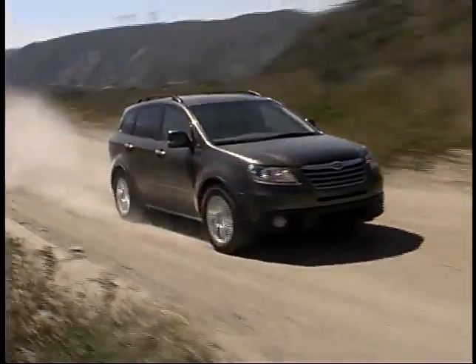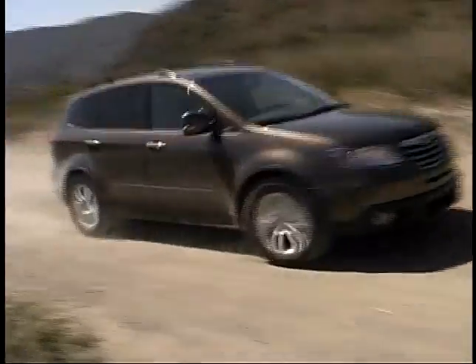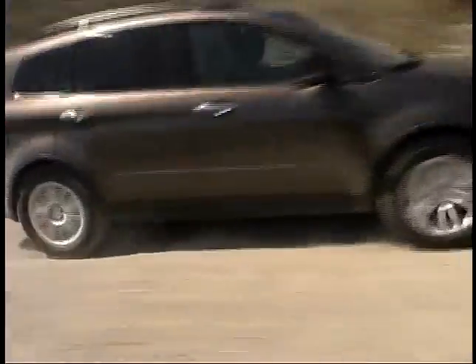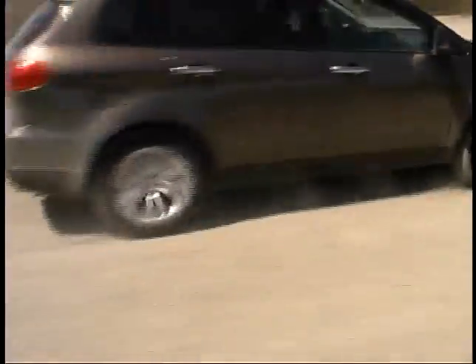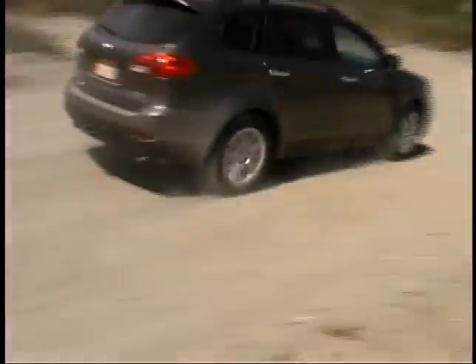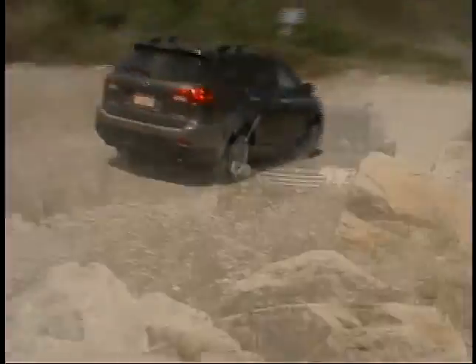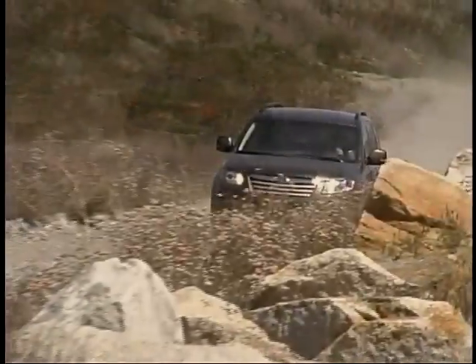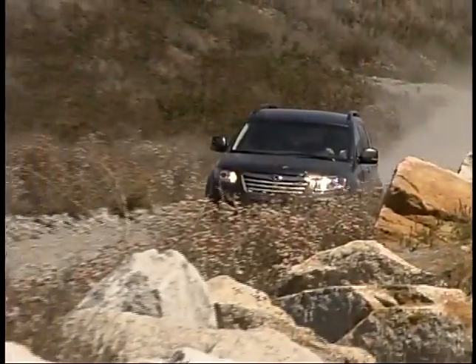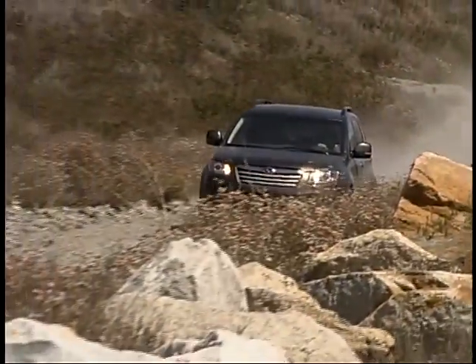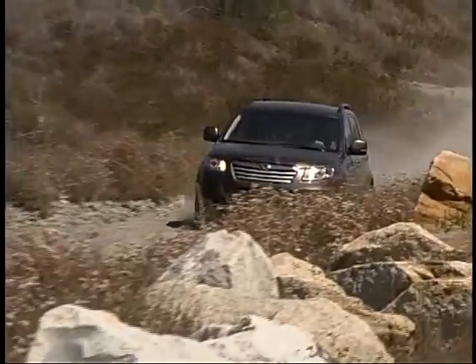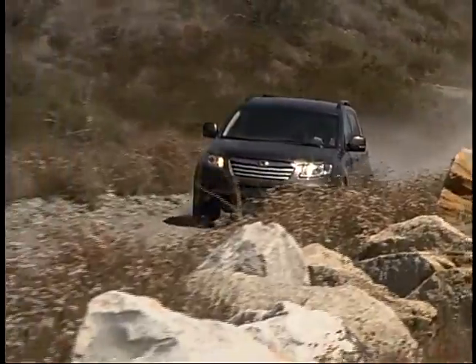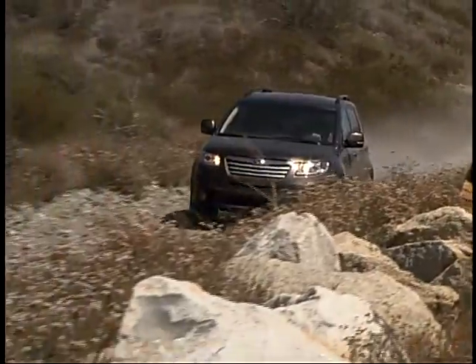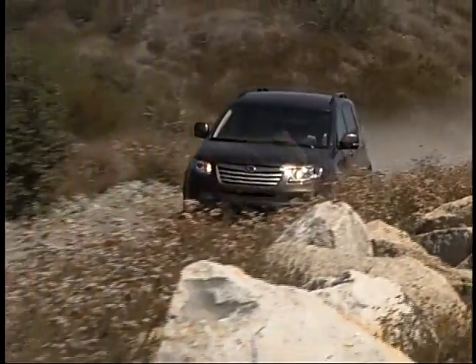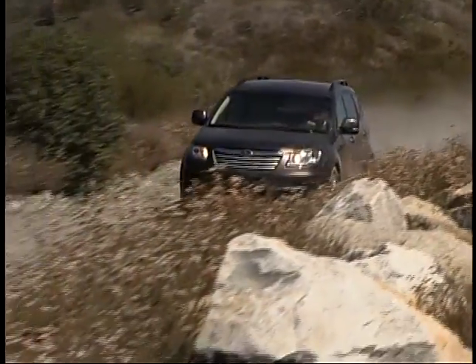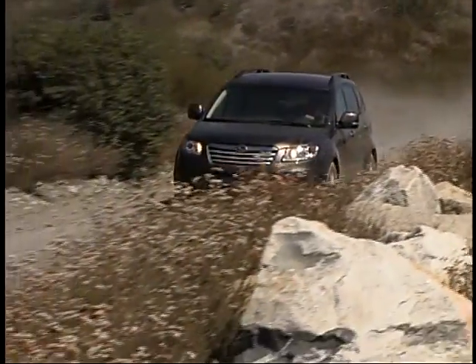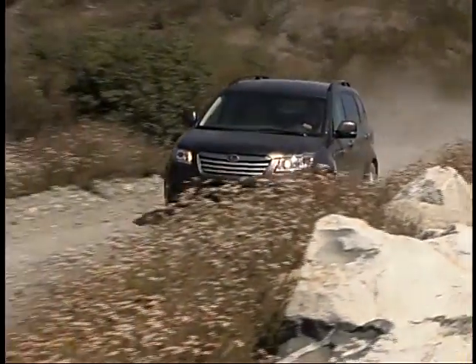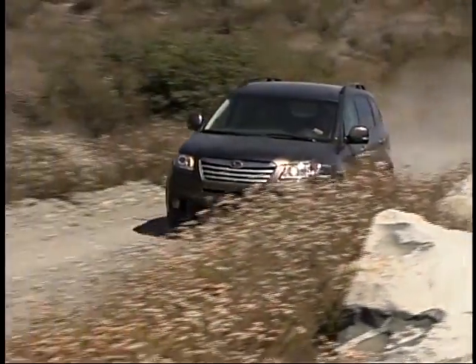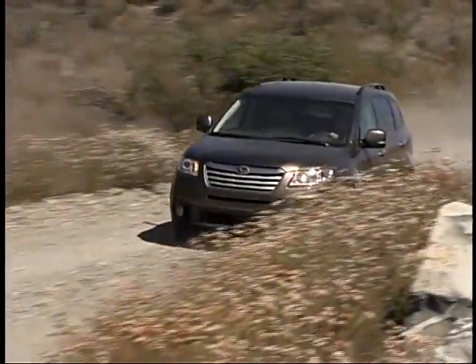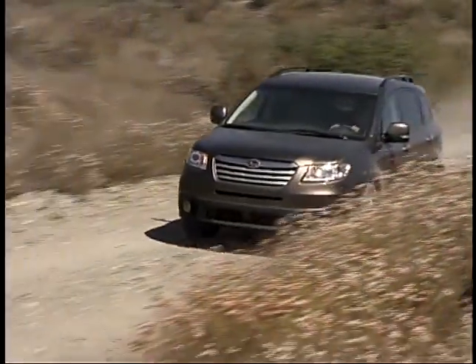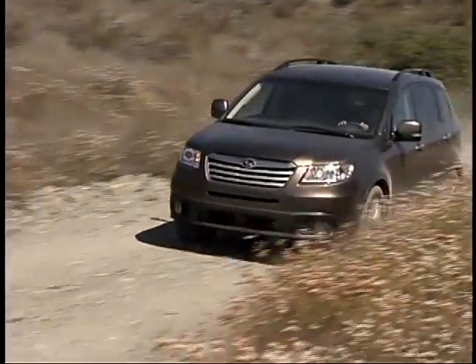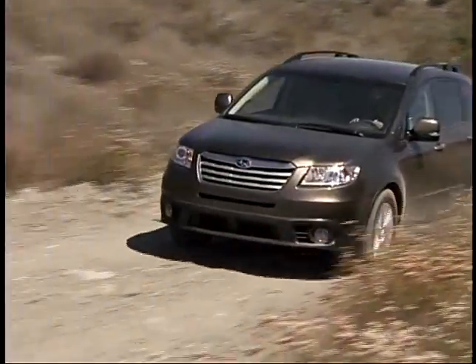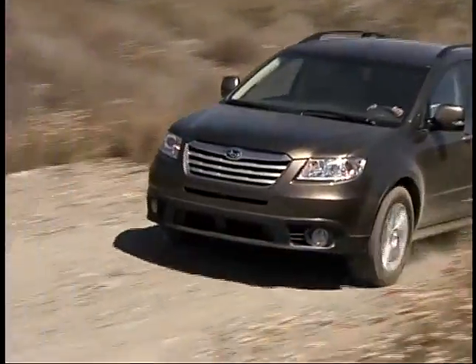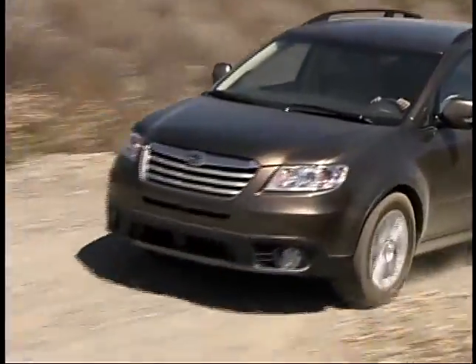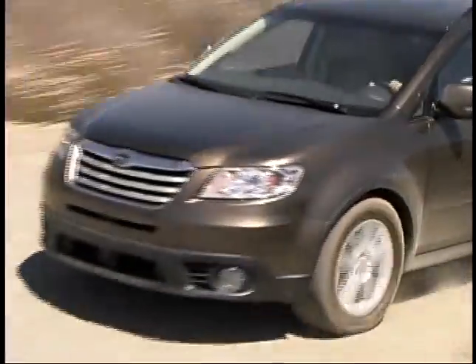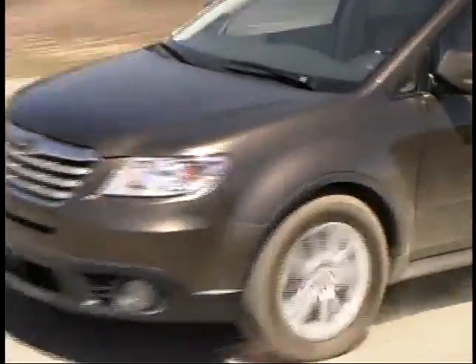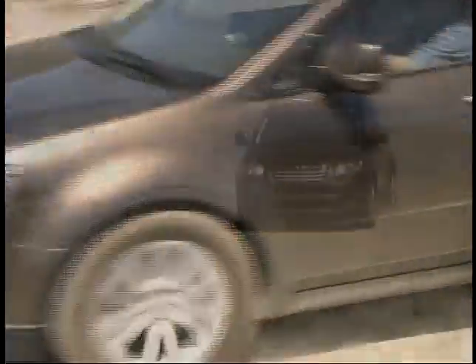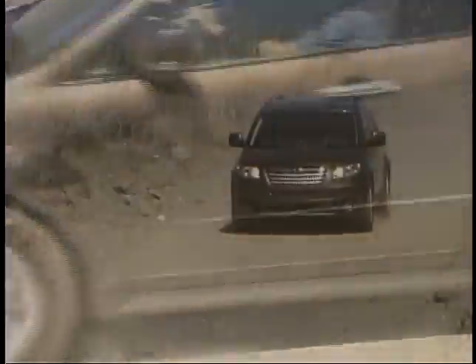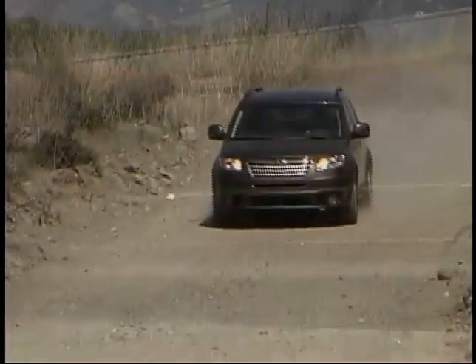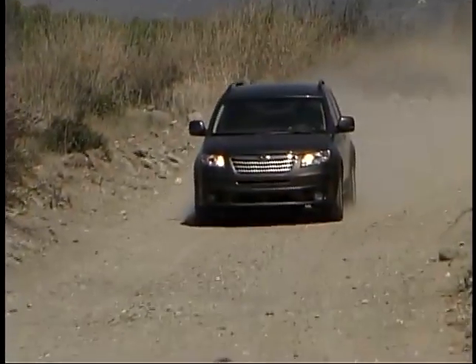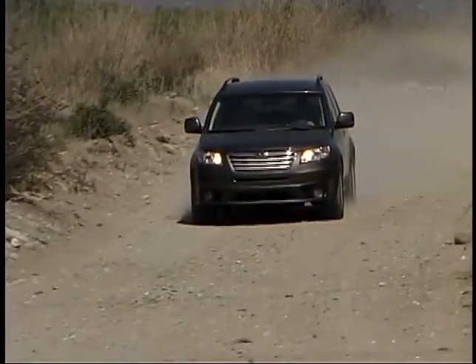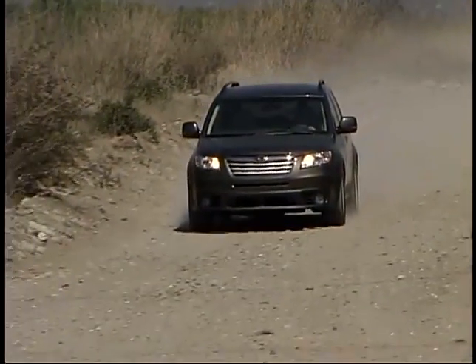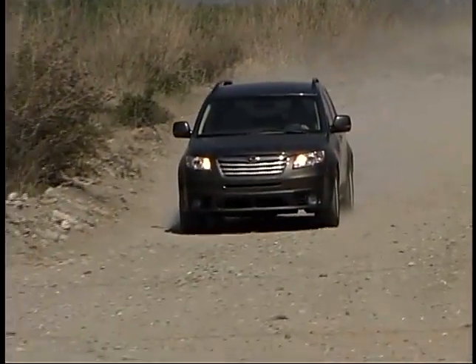Like other Subarus, the Tribeca isn't designed for hard-core off-road driving, but it certainly feels right at home as long as the terrain doesn't get too challenging.